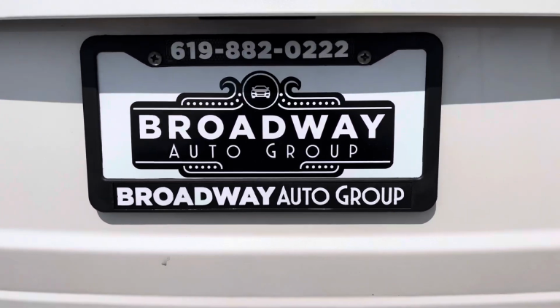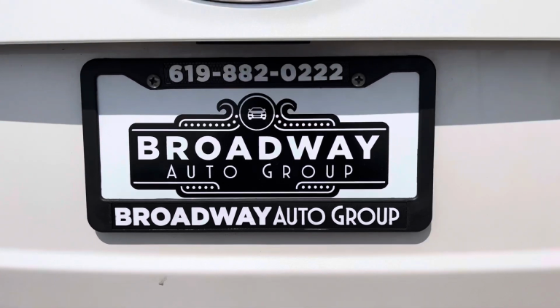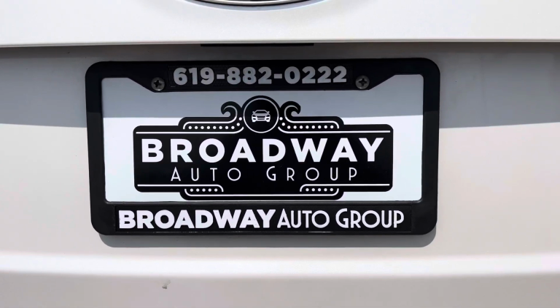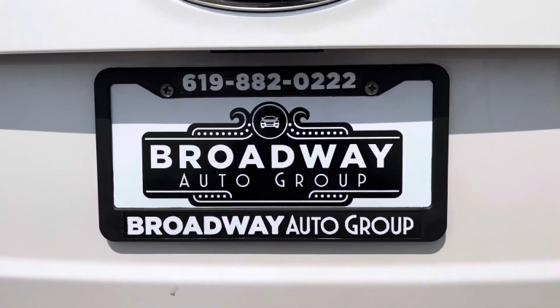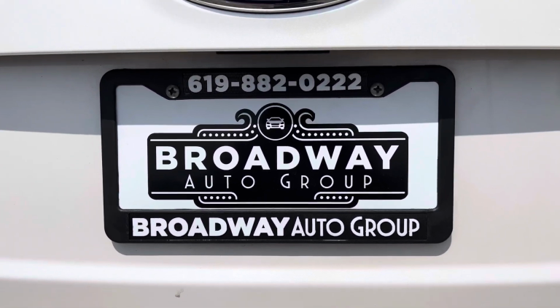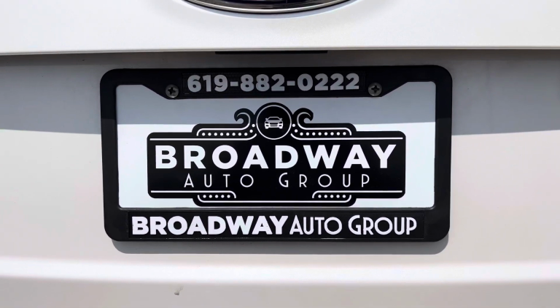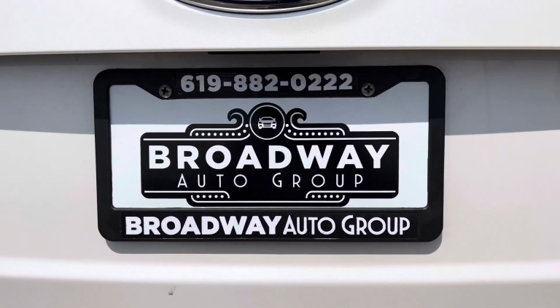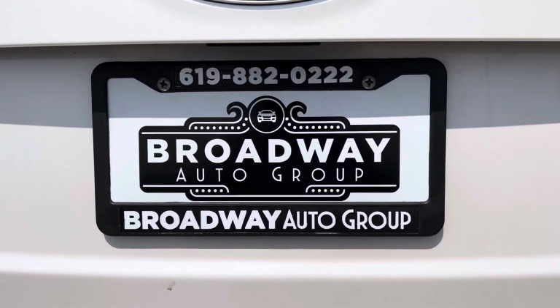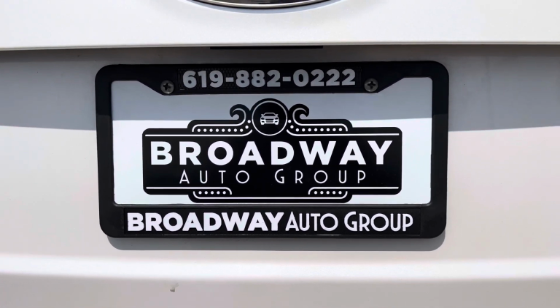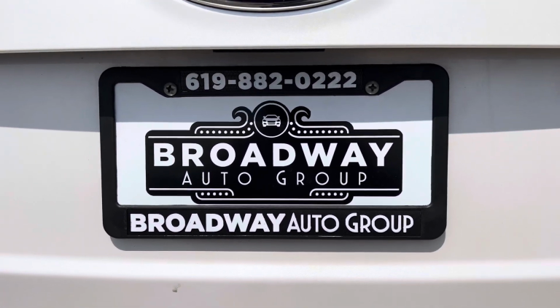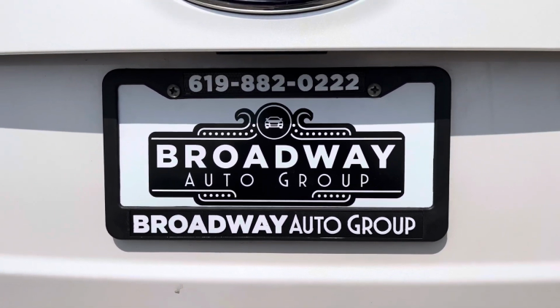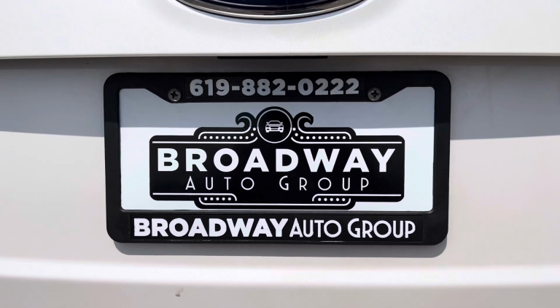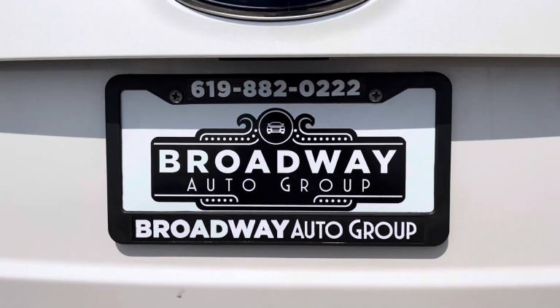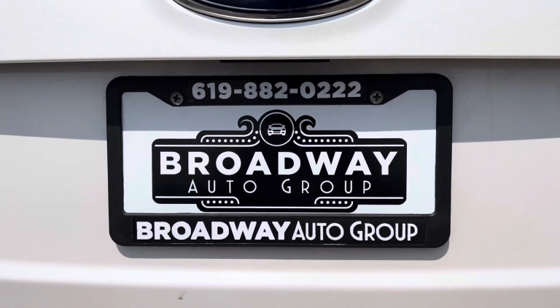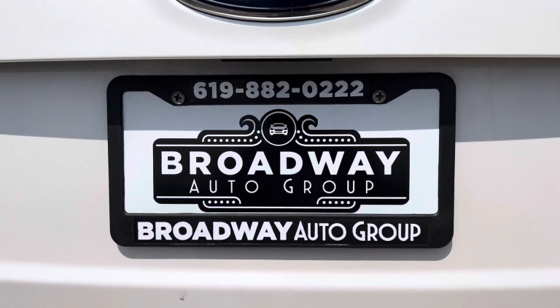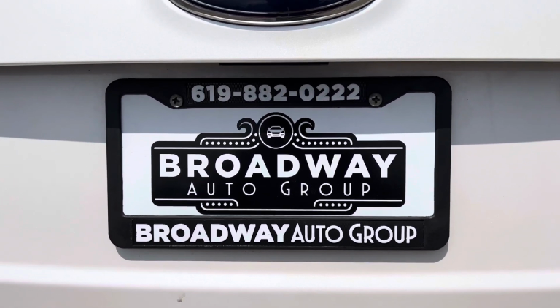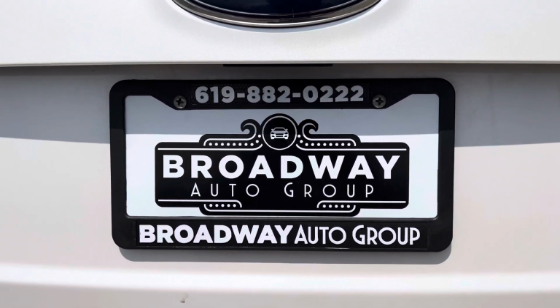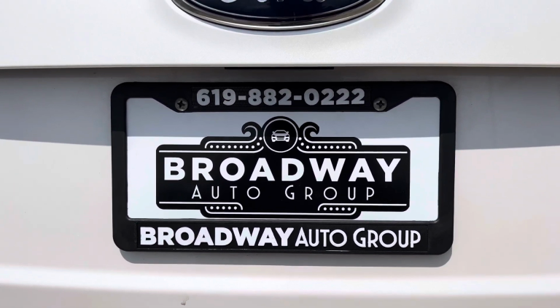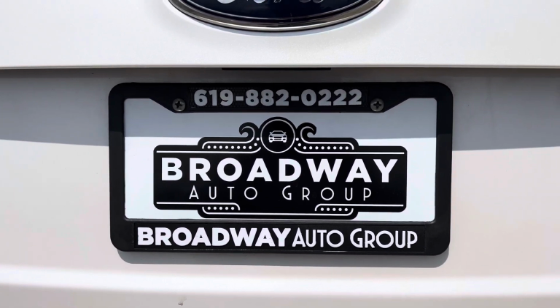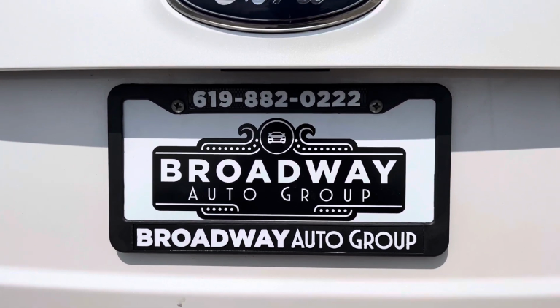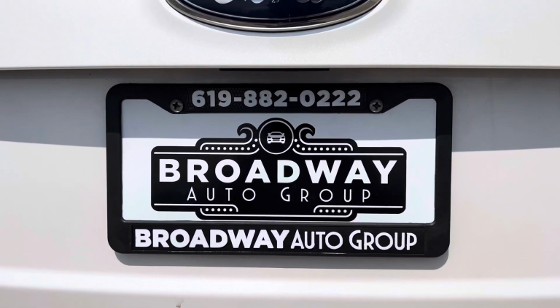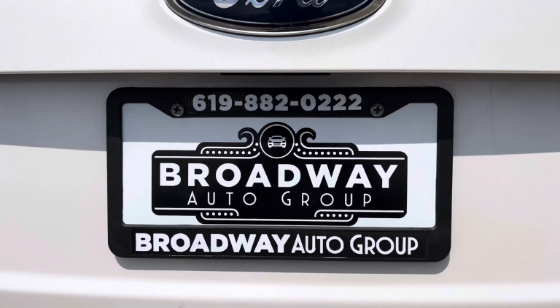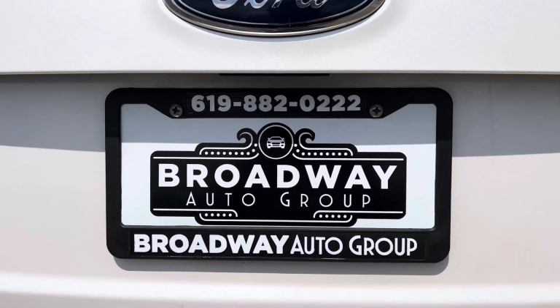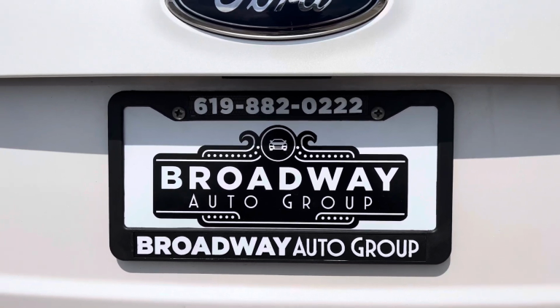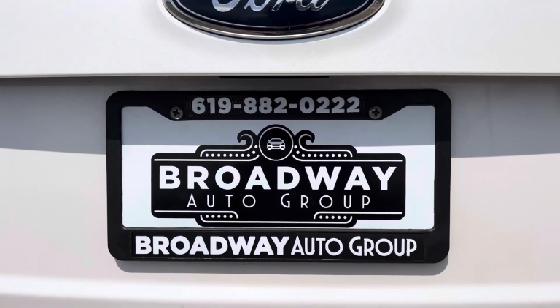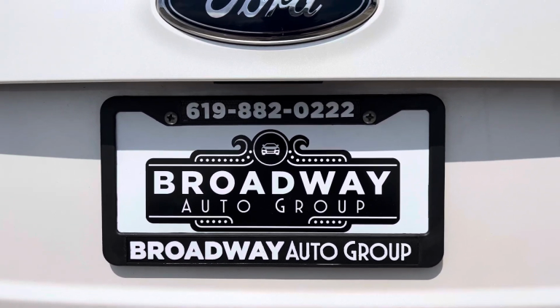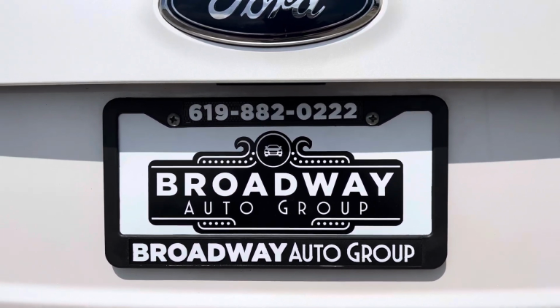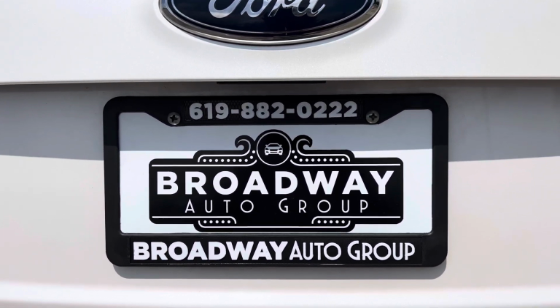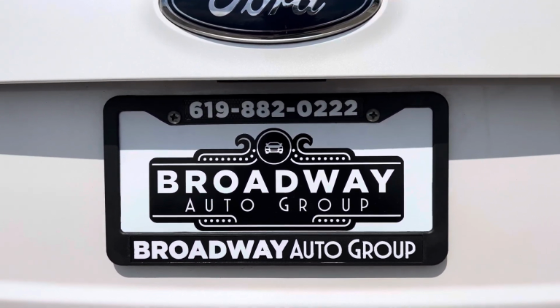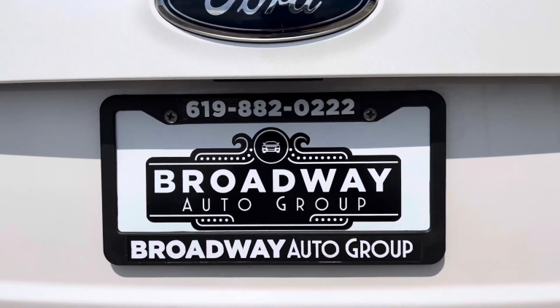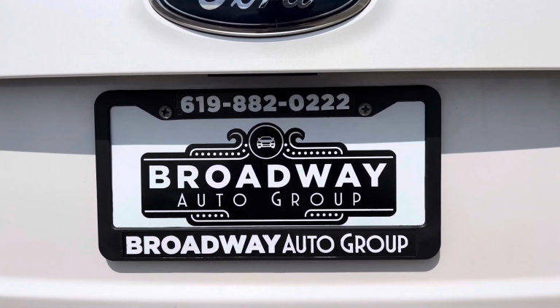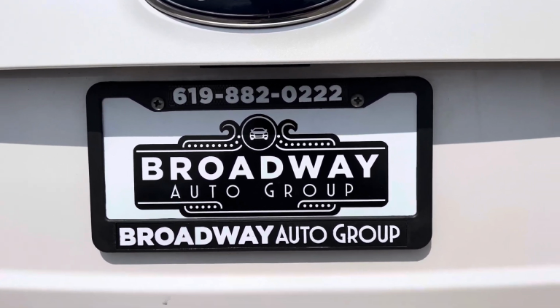Come see us. Broadway Auto Group, 898 Broadway, Chula Vista, California, 91911. Or drop us a line at 619-882-0222. Or visit us on the web at usedcarschulavista.com.